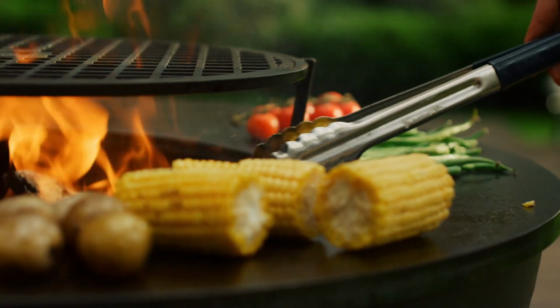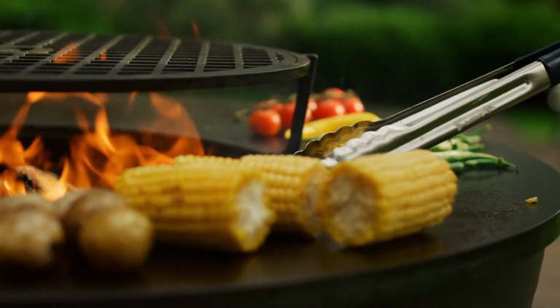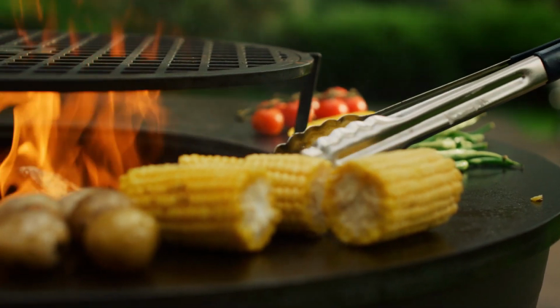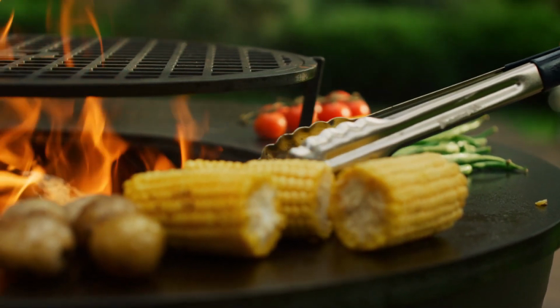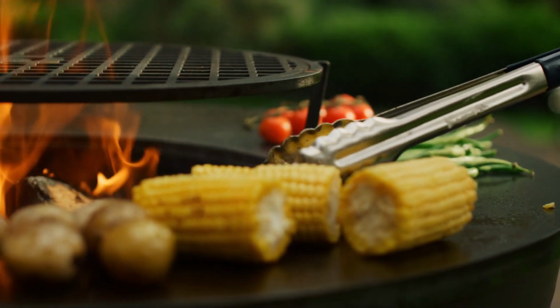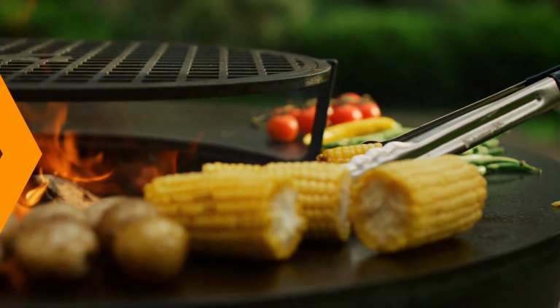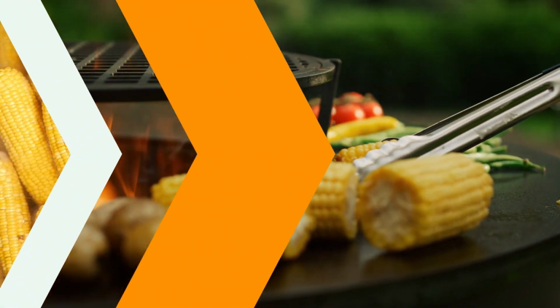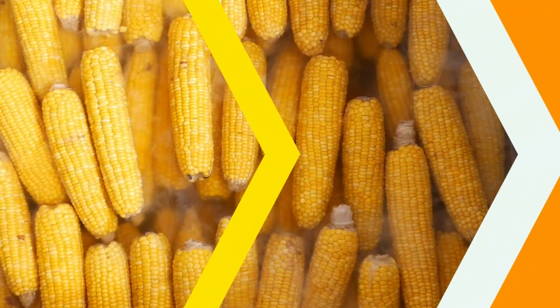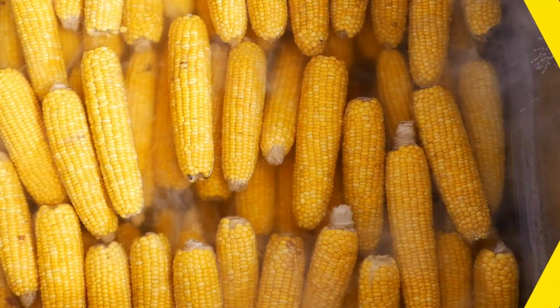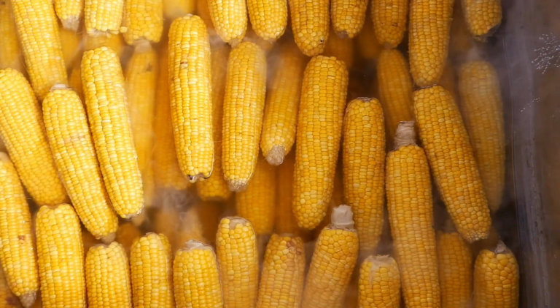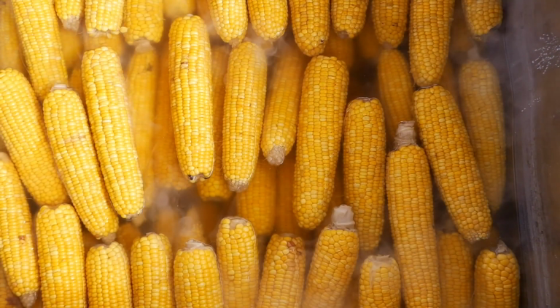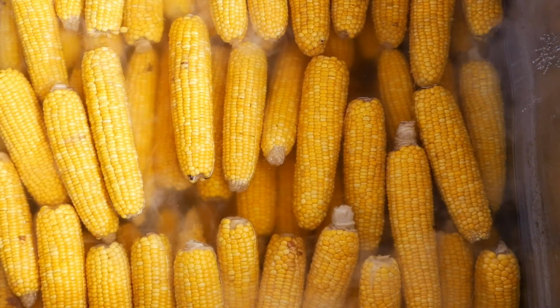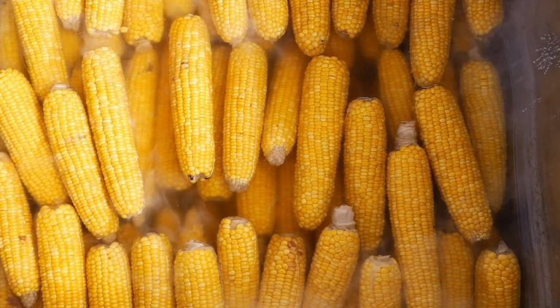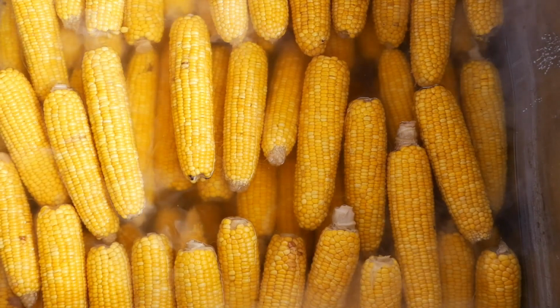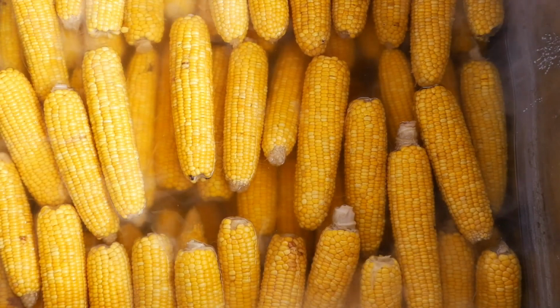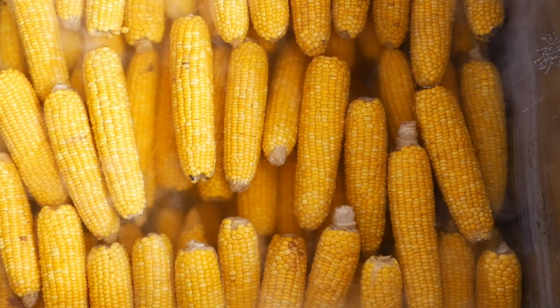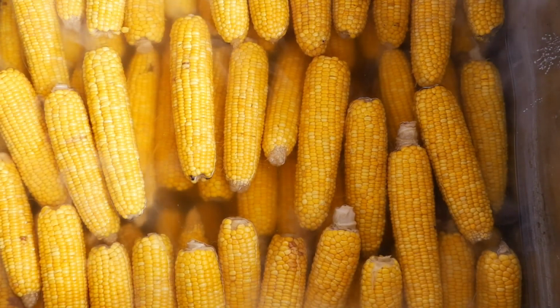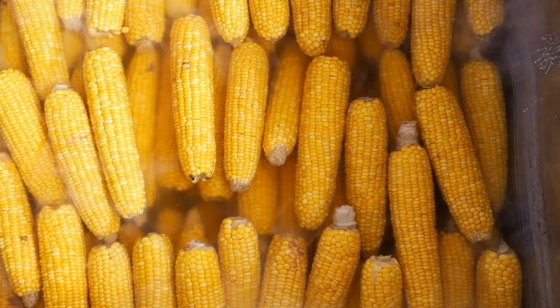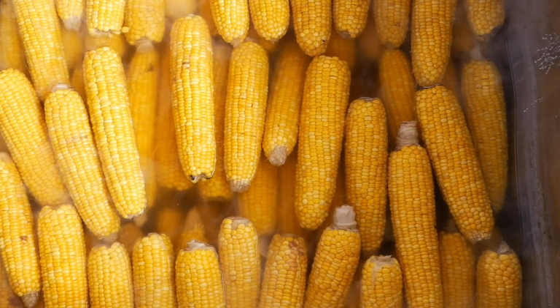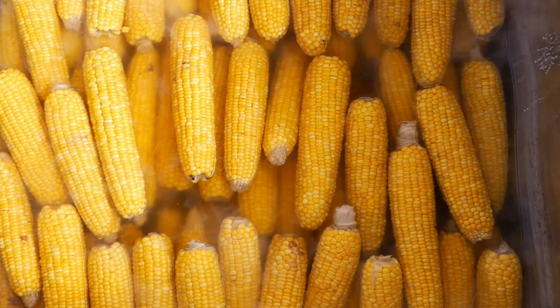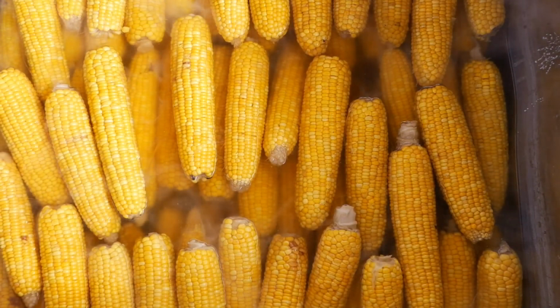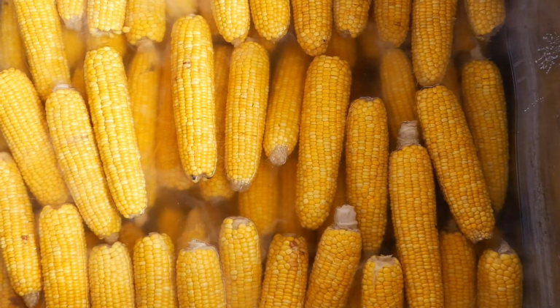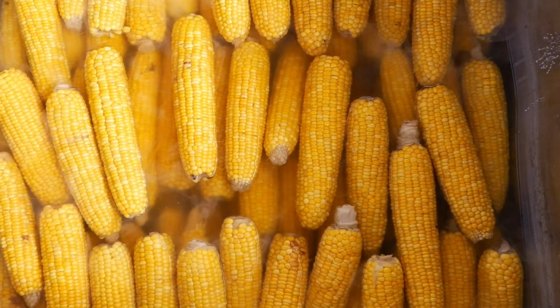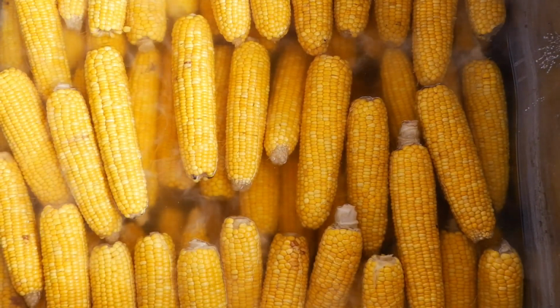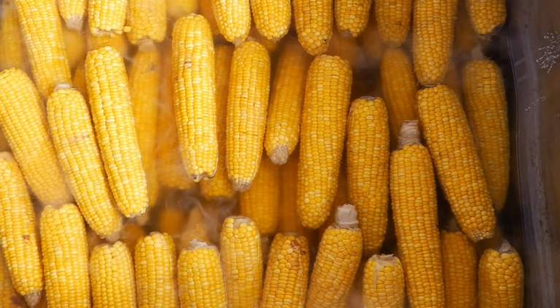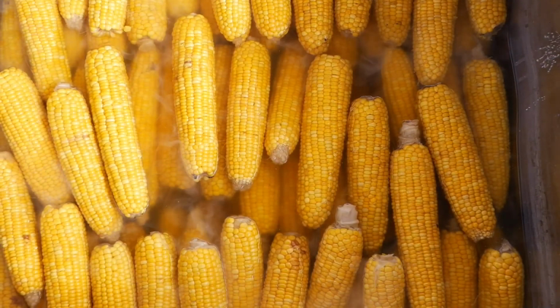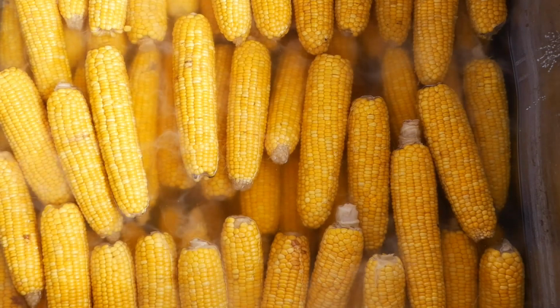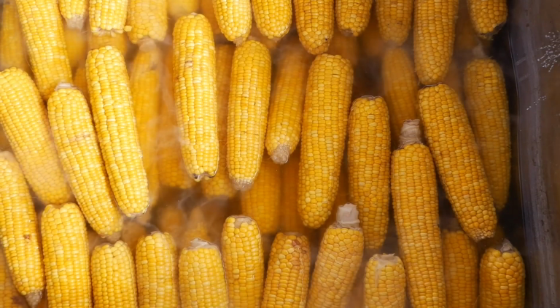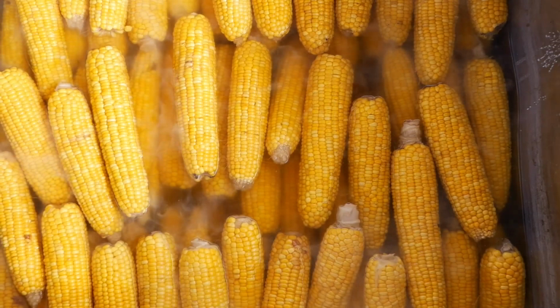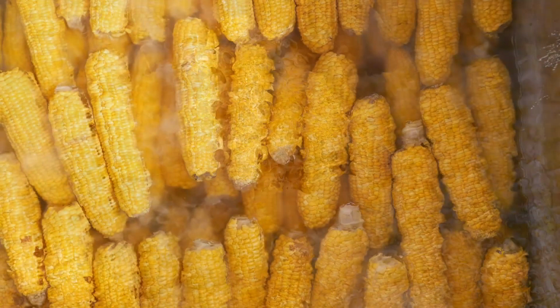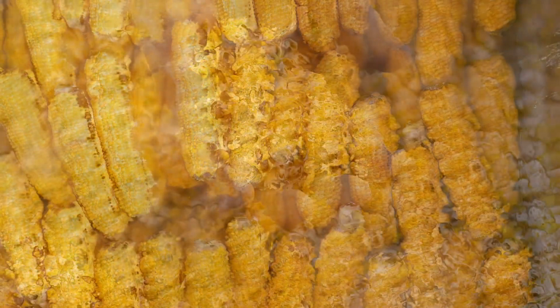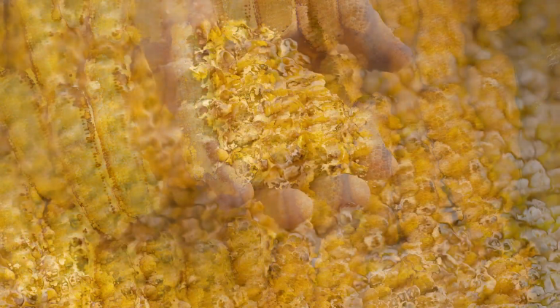Corn is also used to make ethanol, a type of fuel that is added to gasoline to help reduce pollution. In addition, corn is a major feed crop for animals, especially for livestock like cows and pigs.